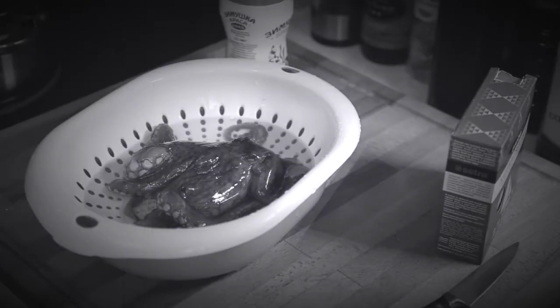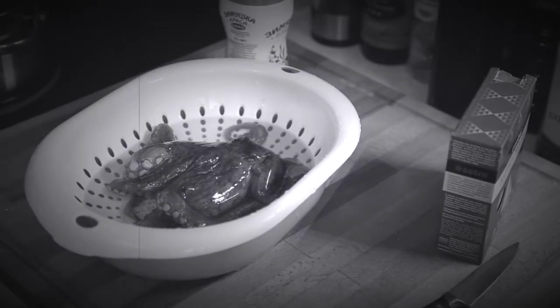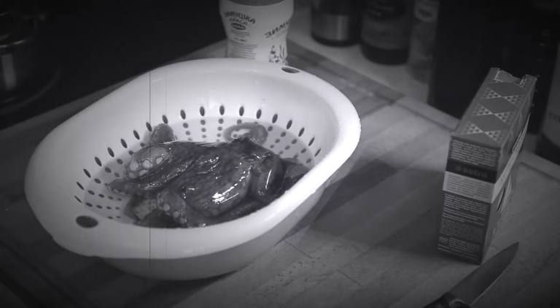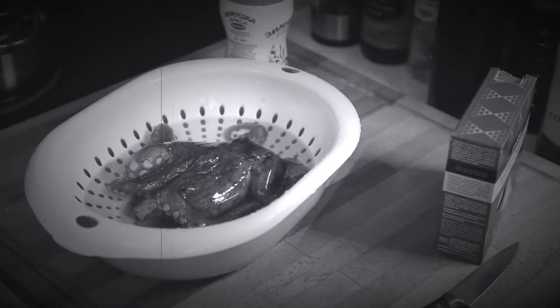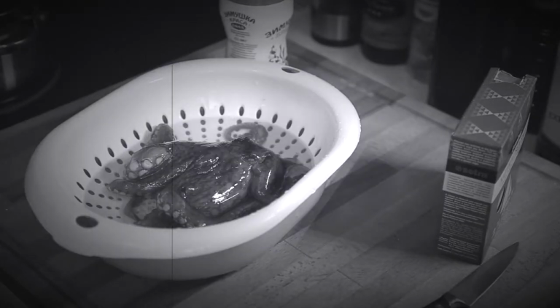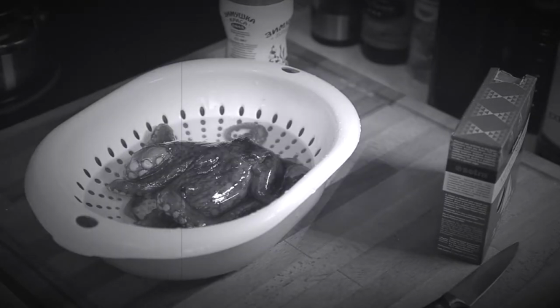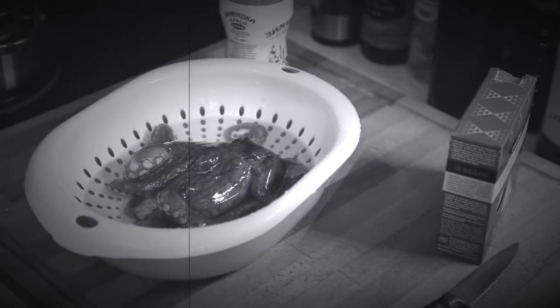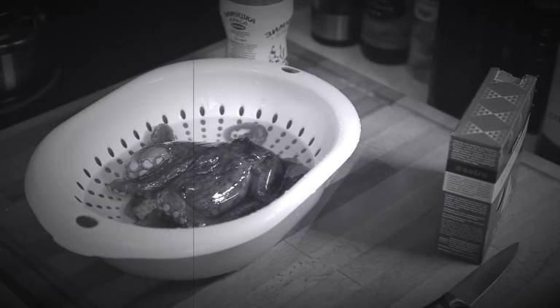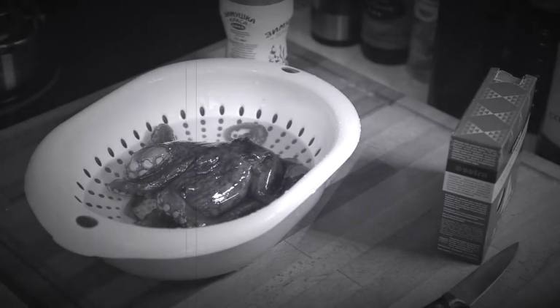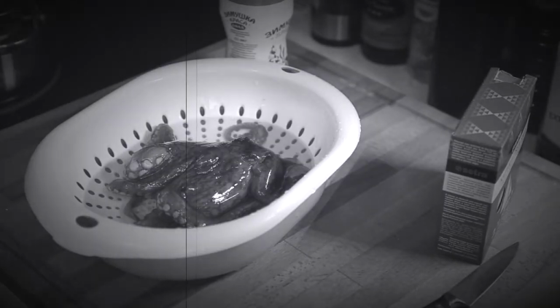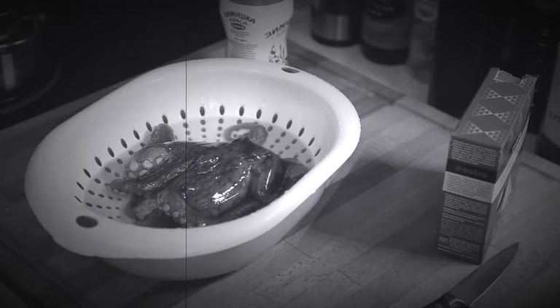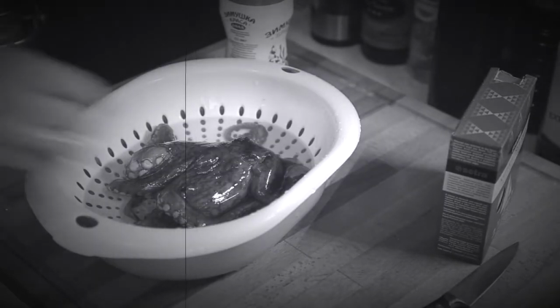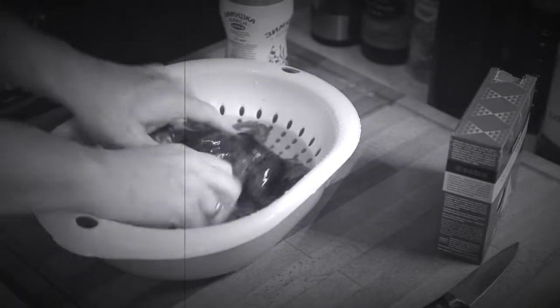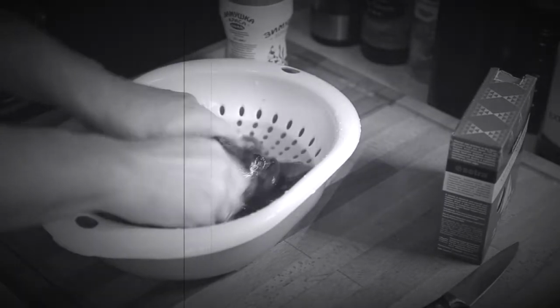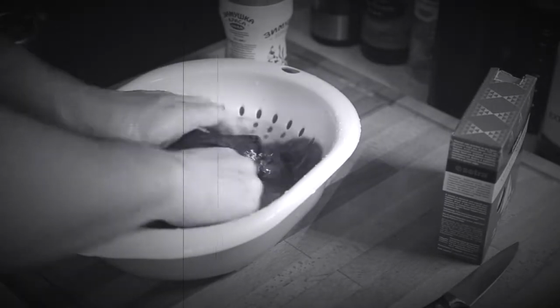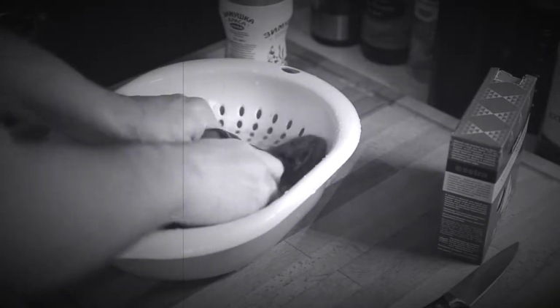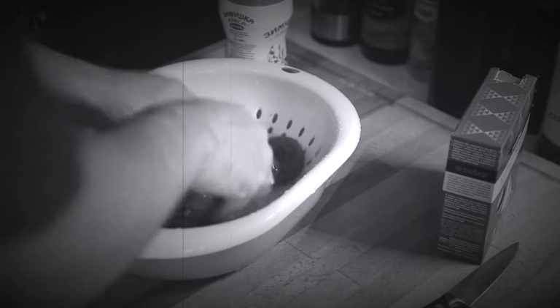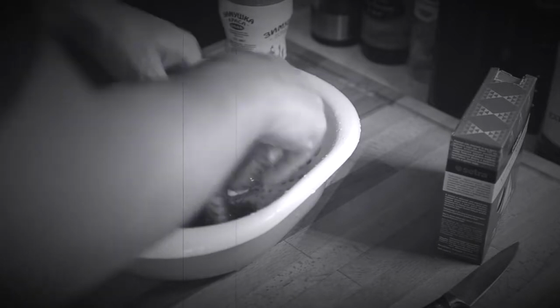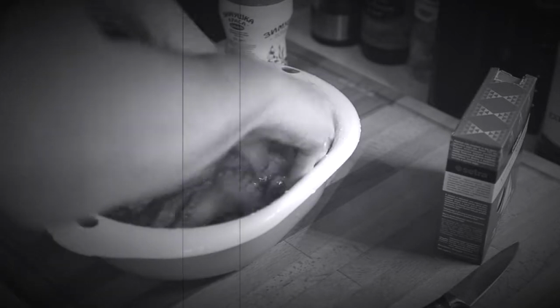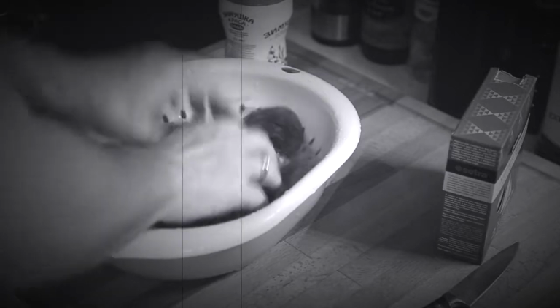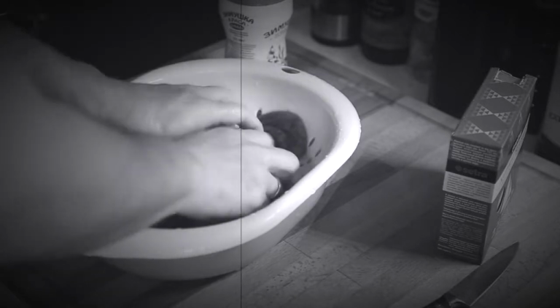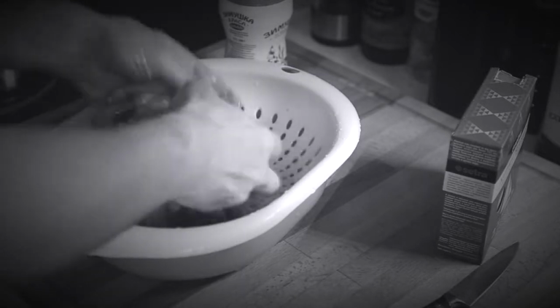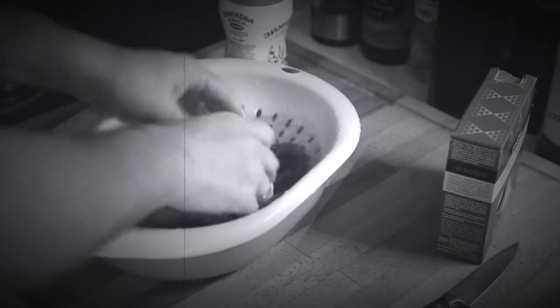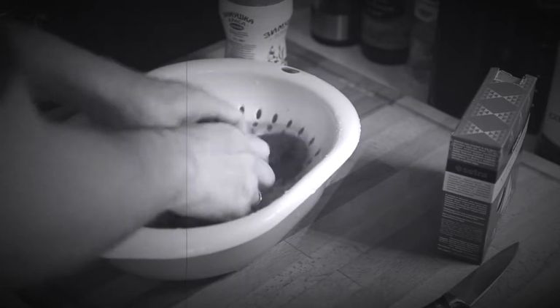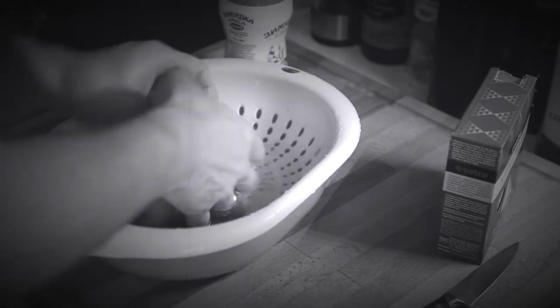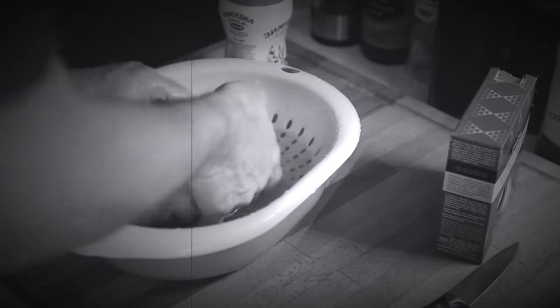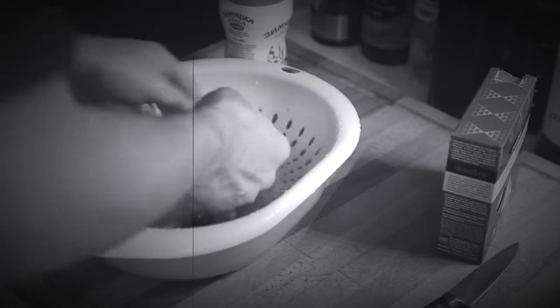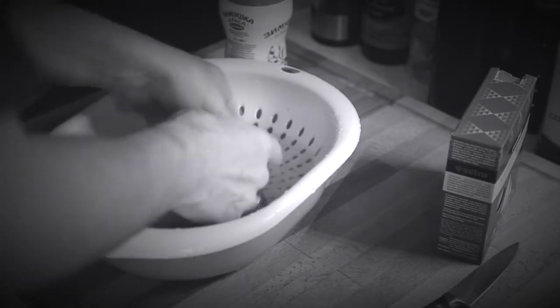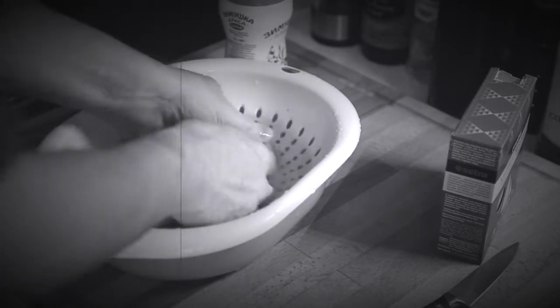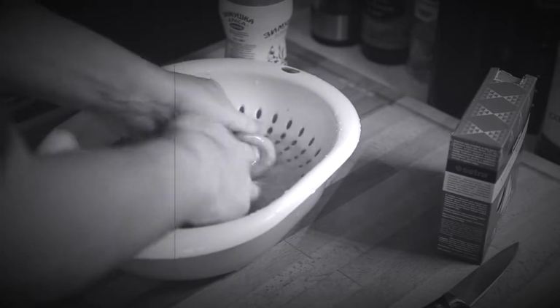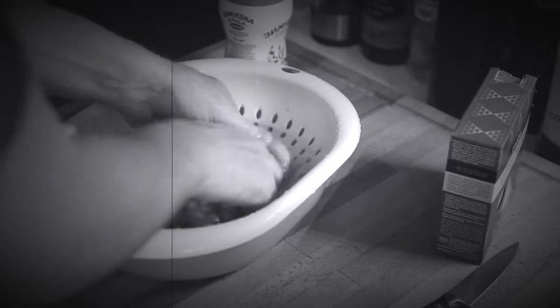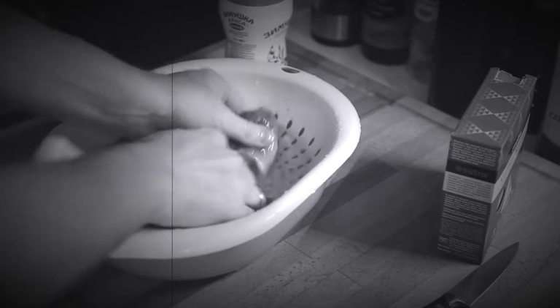Once he's all clean, you need to give him a good rinse. There we are. Get all that salt off there. Get him ready for the pot.